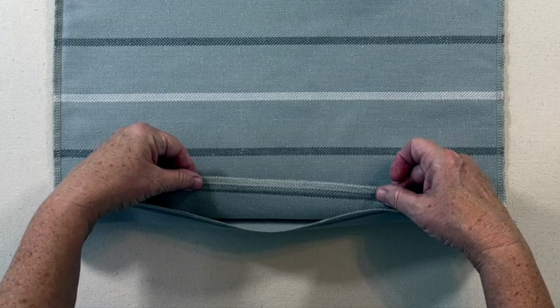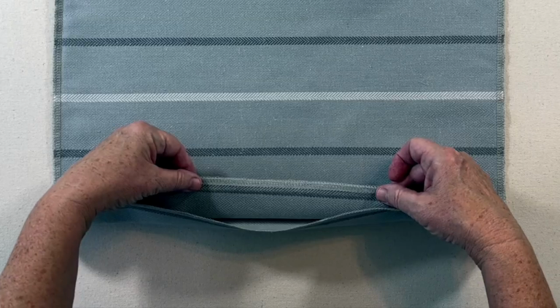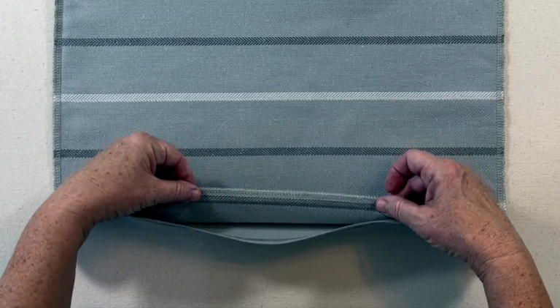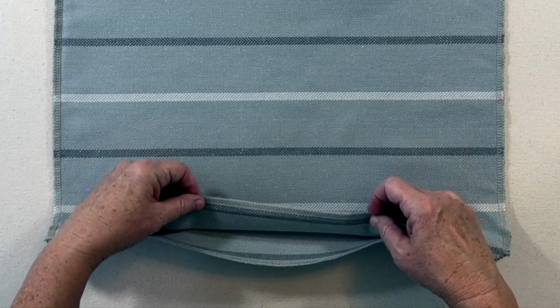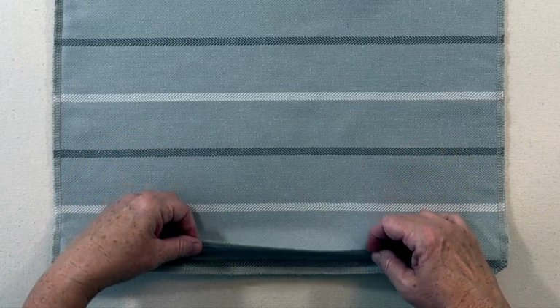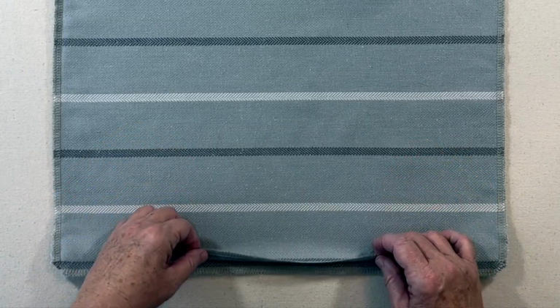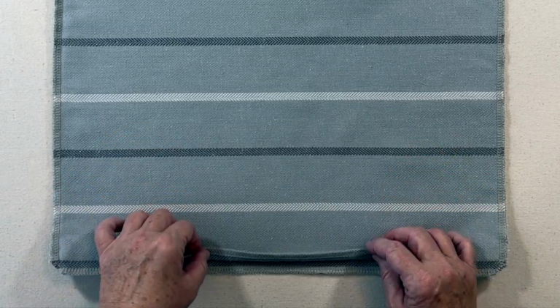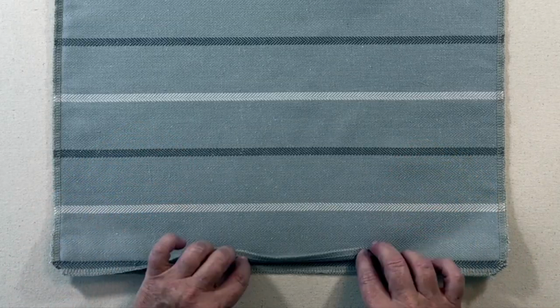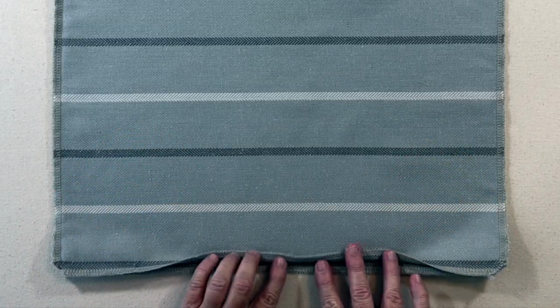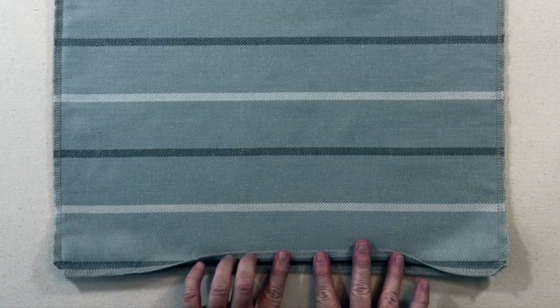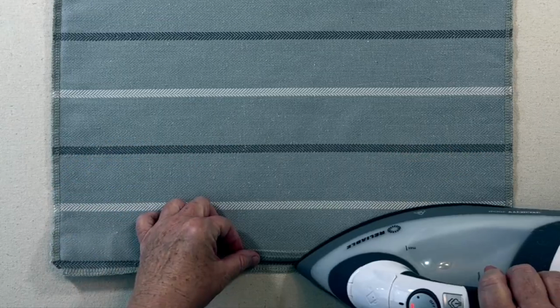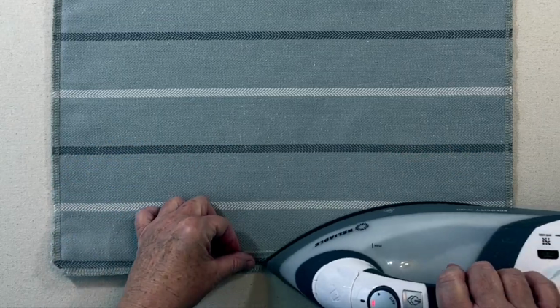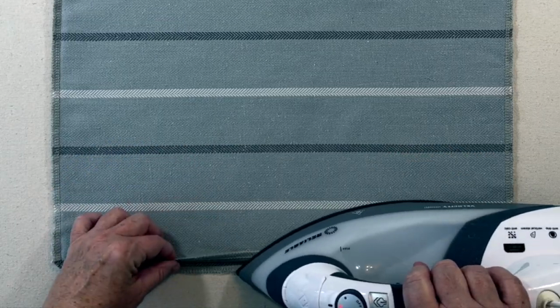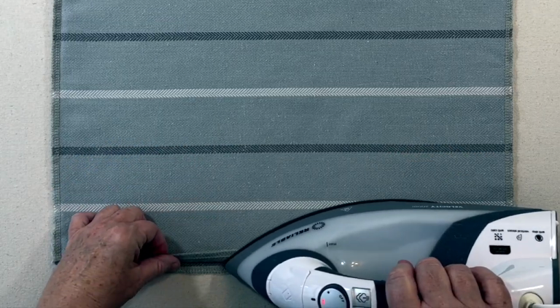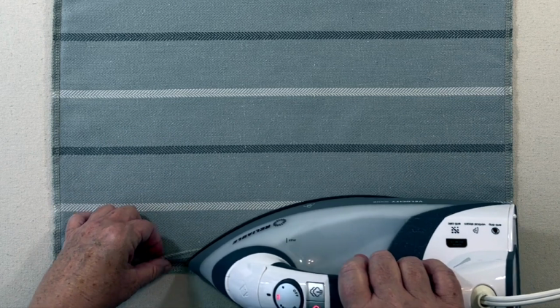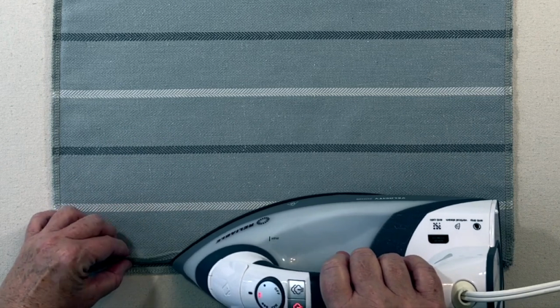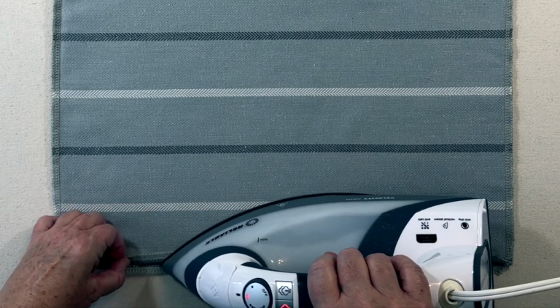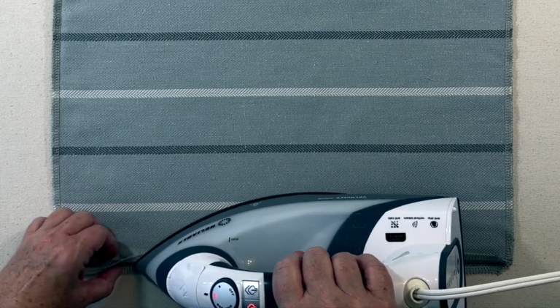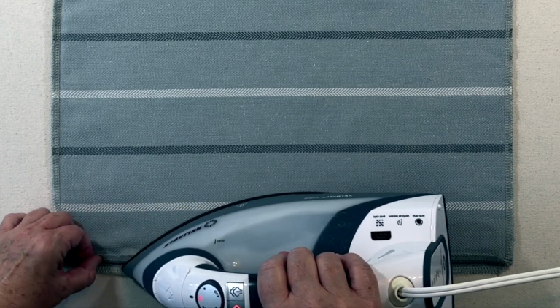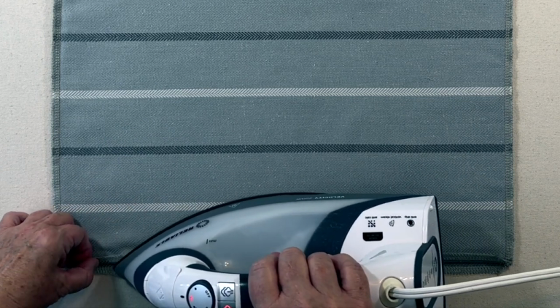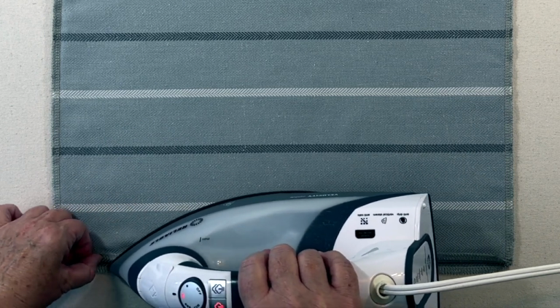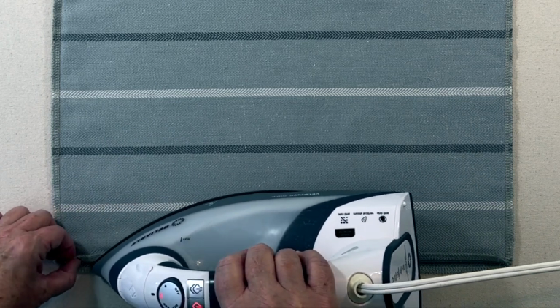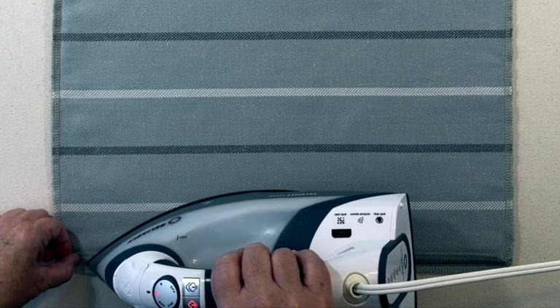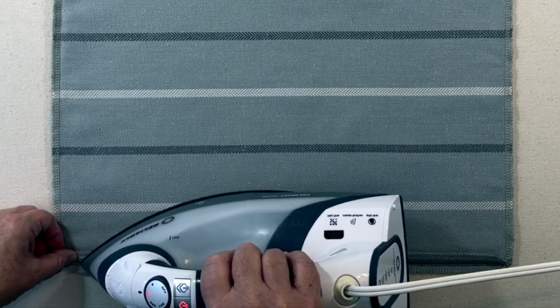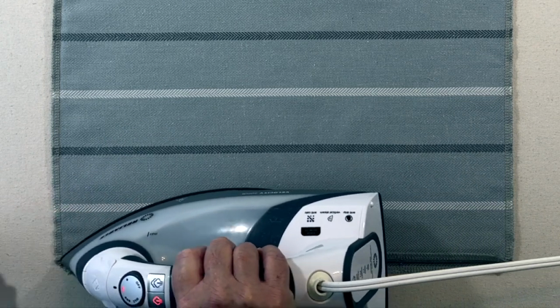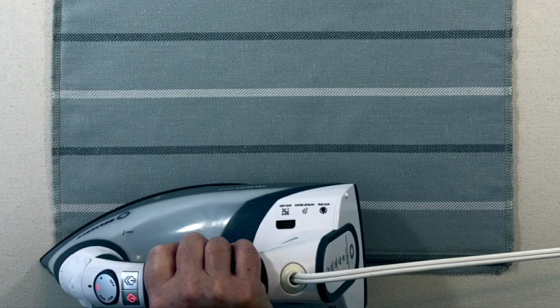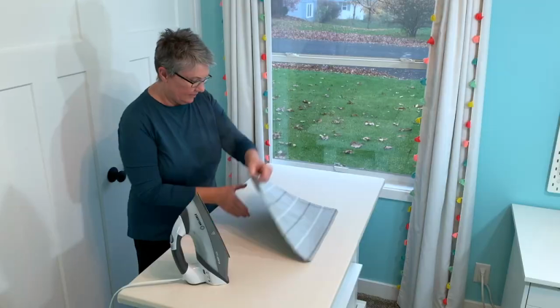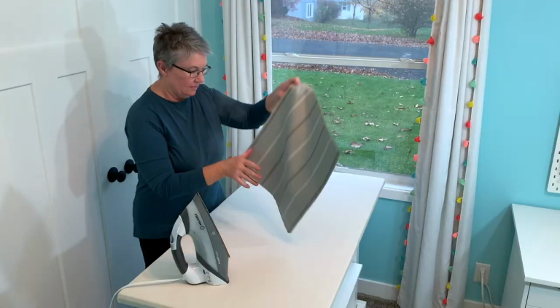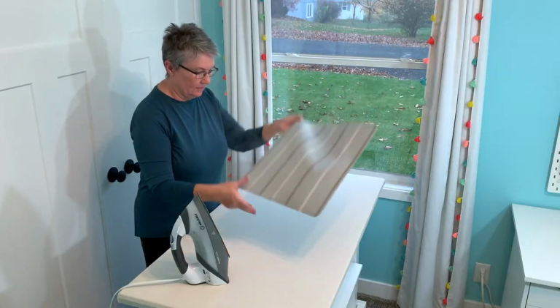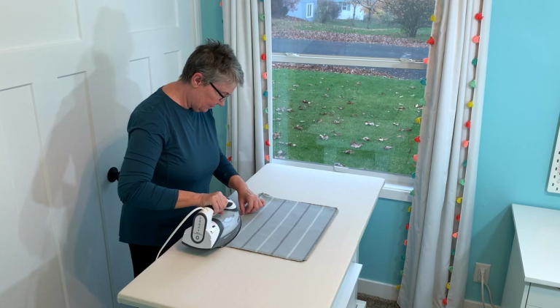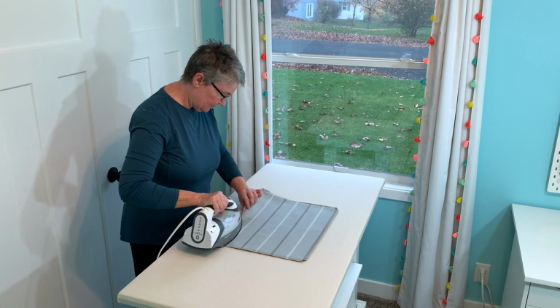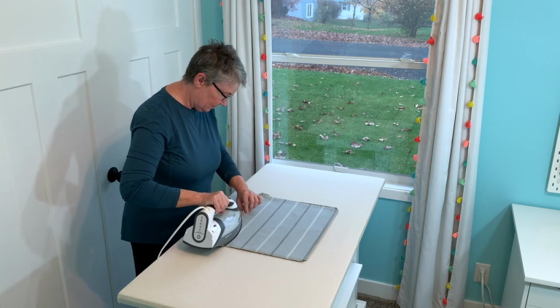With no pillow insert in the pillow cover and the wrong side out, iron the opening seams at one half inch, making sure that you do both sides.